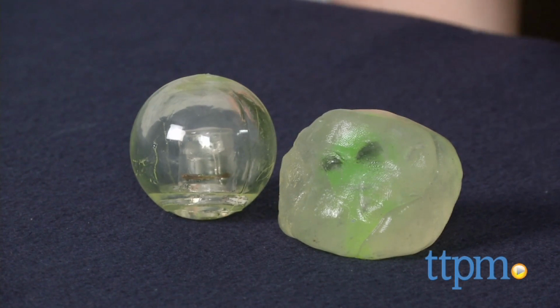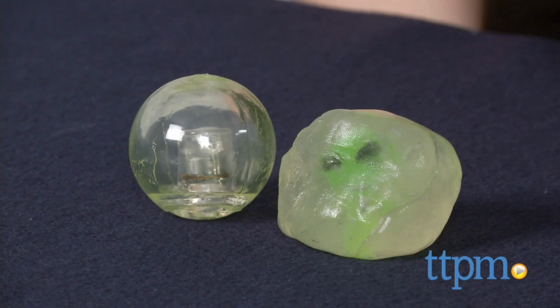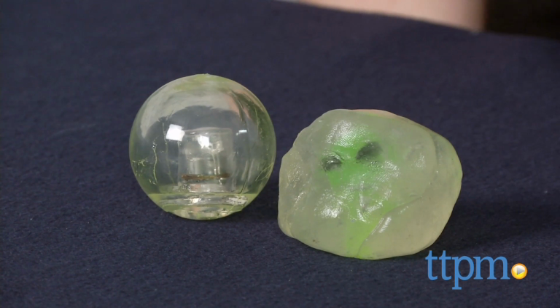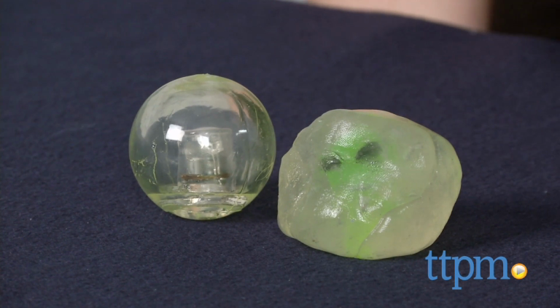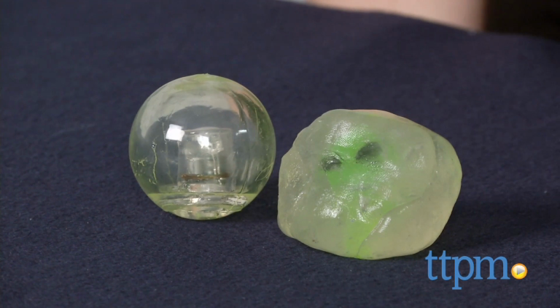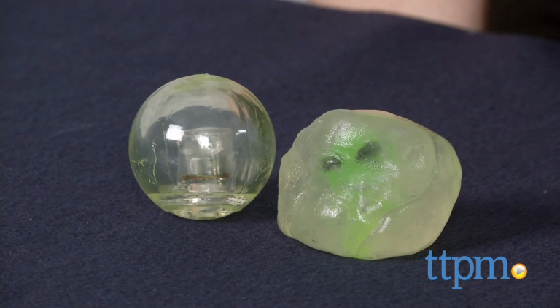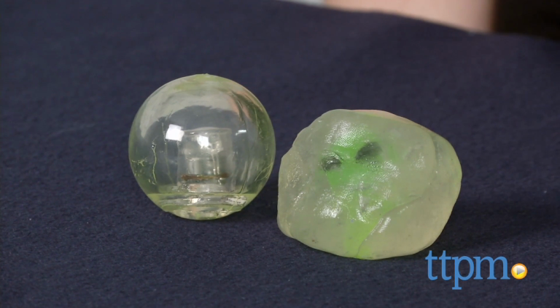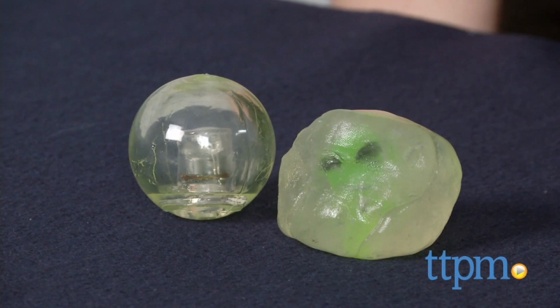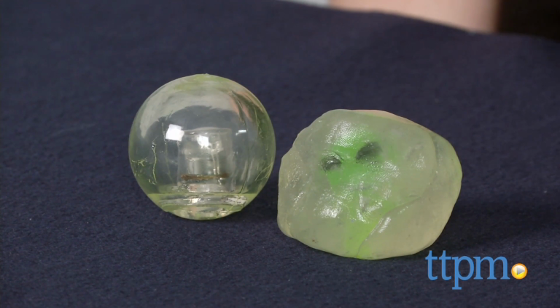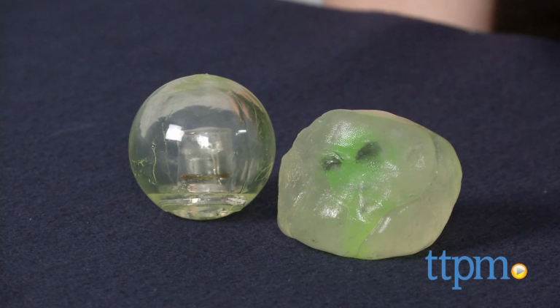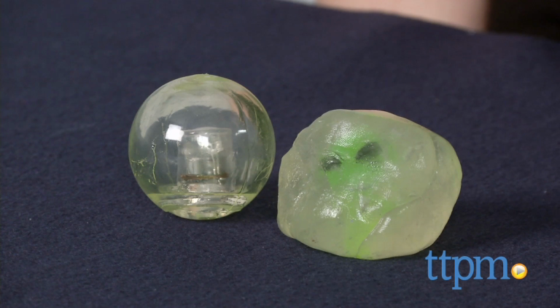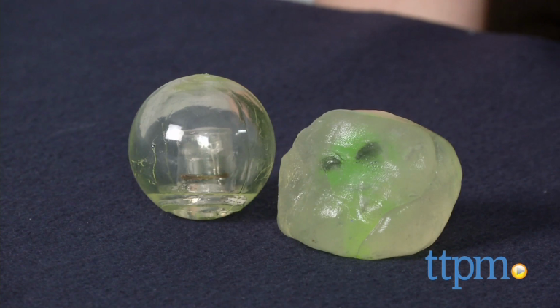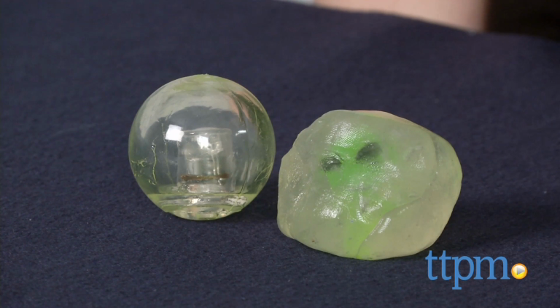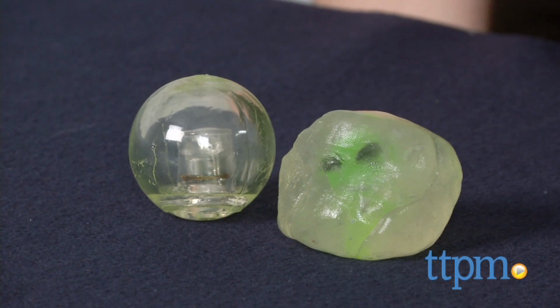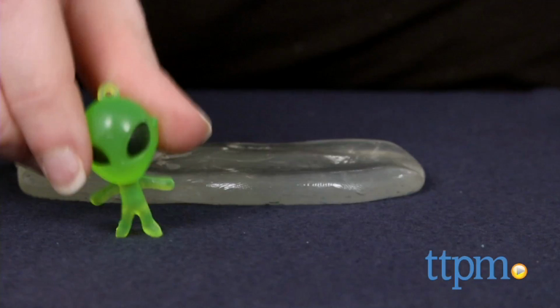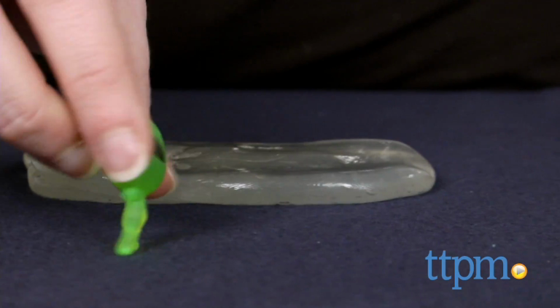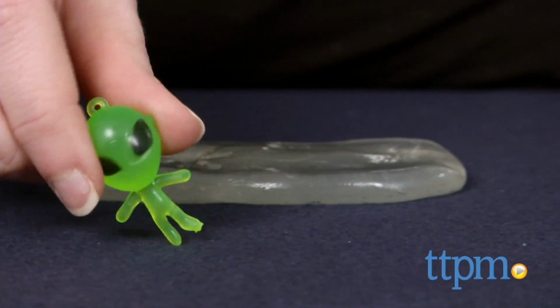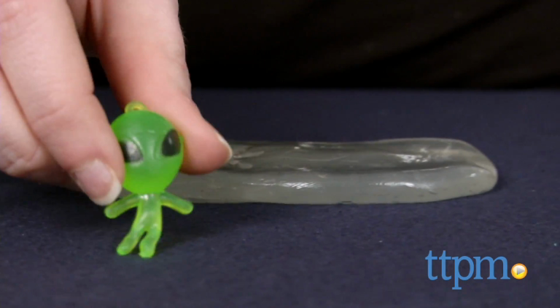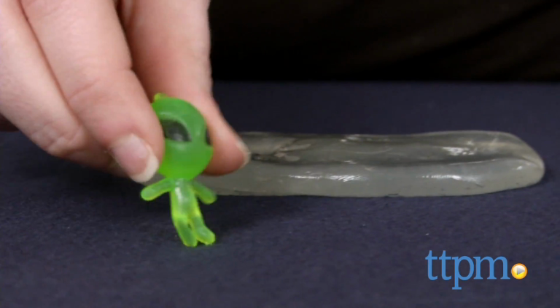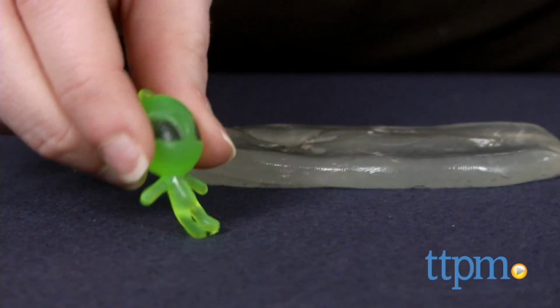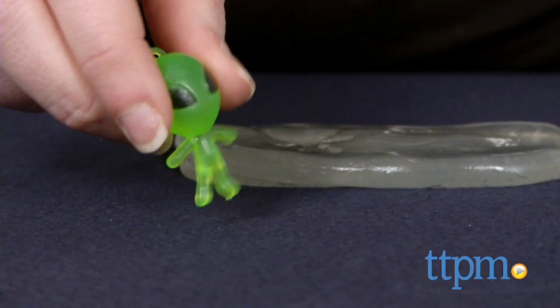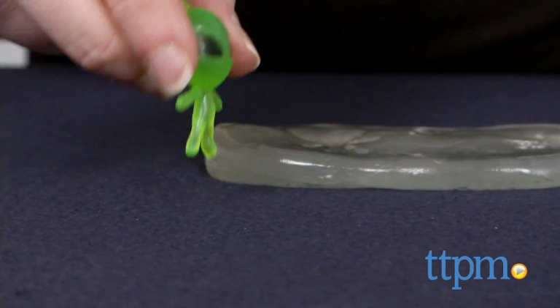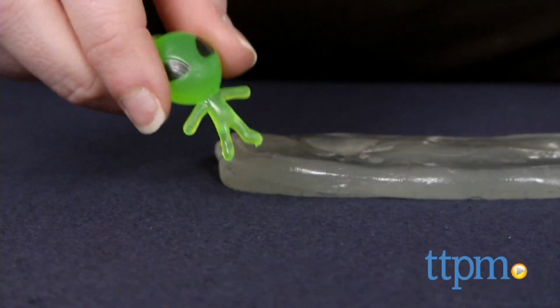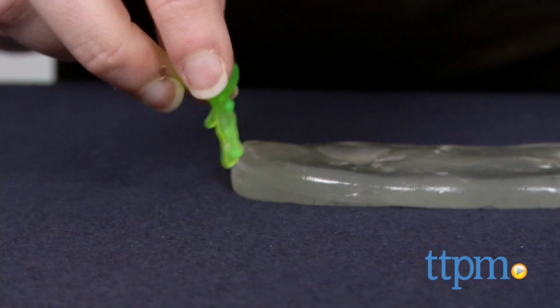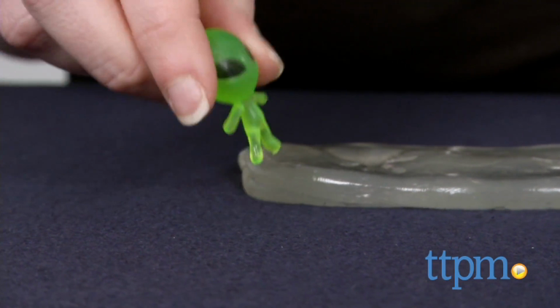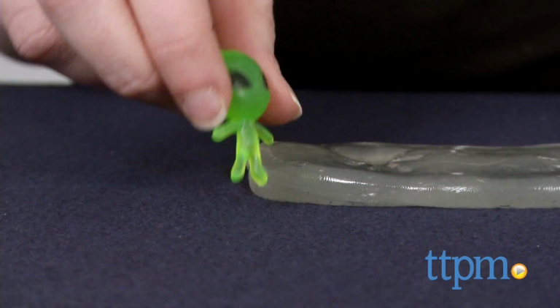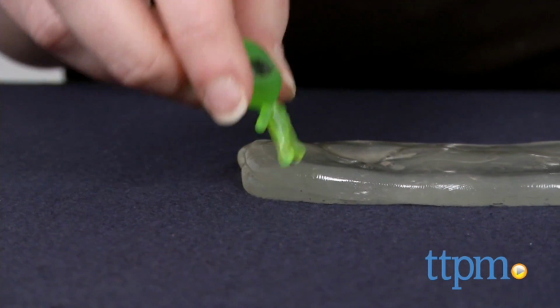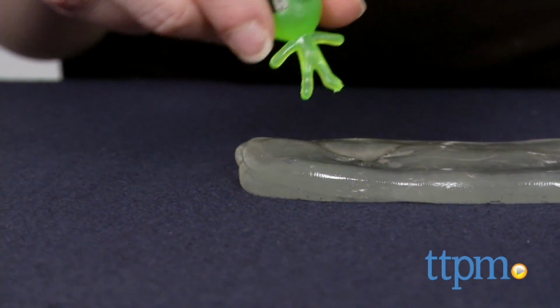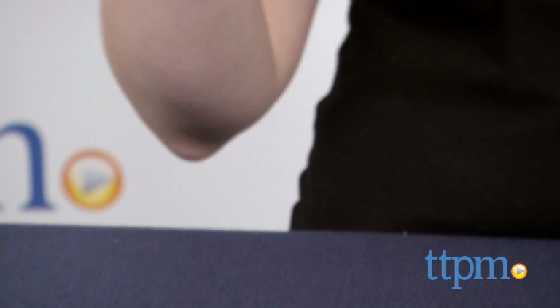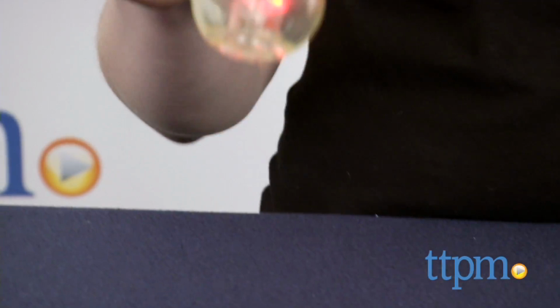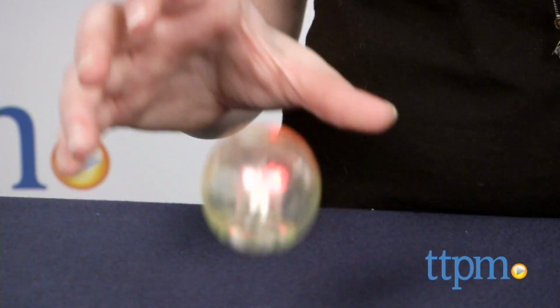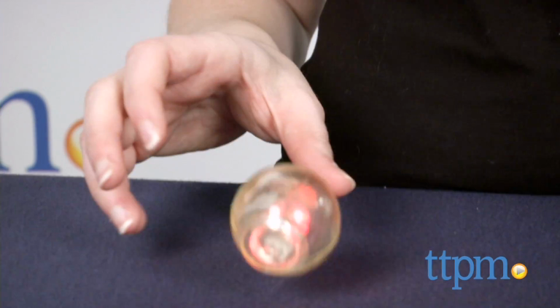The kit comes with a clear putty made of a mix of silicone and paraffin wax, a squishy mini green alien figure, and a light up clear bouncy ball.